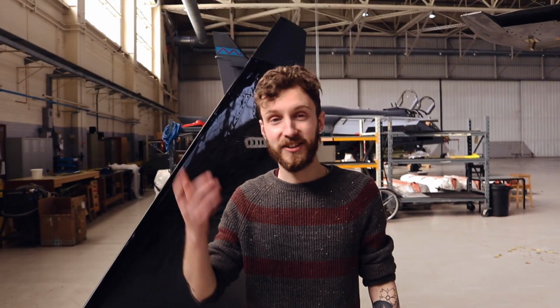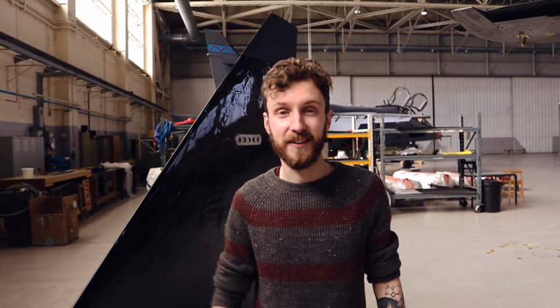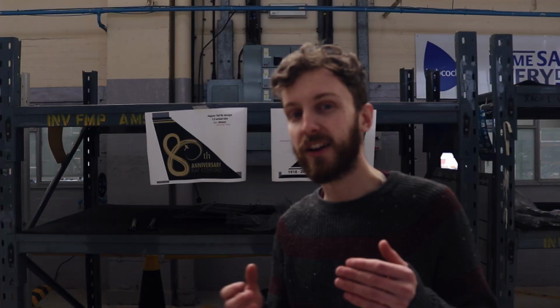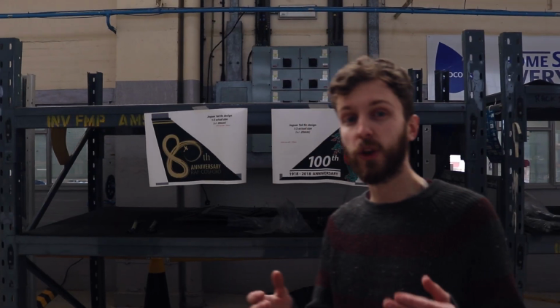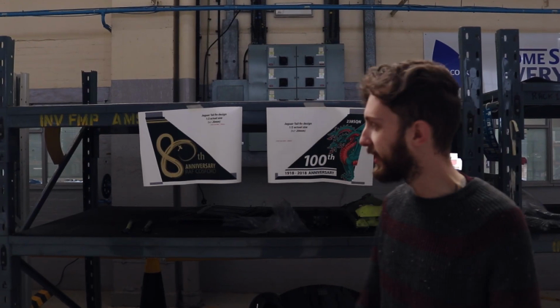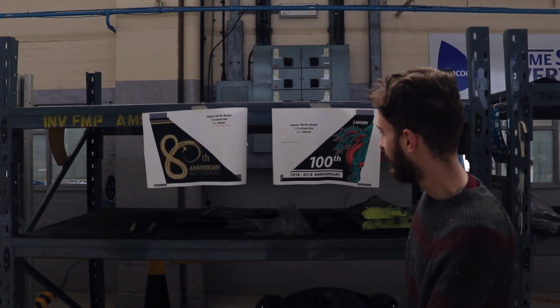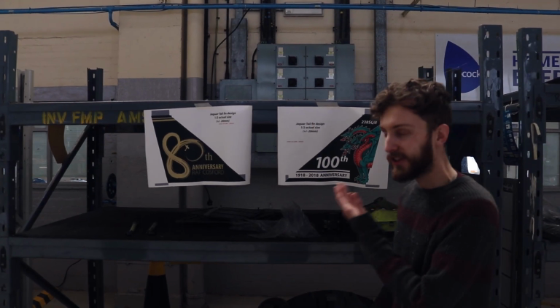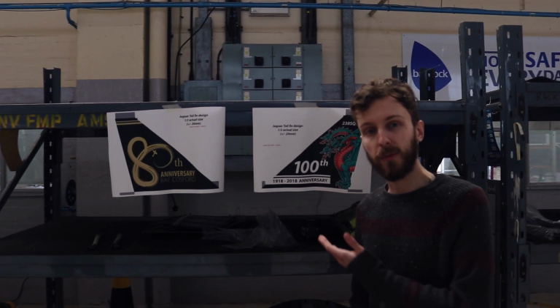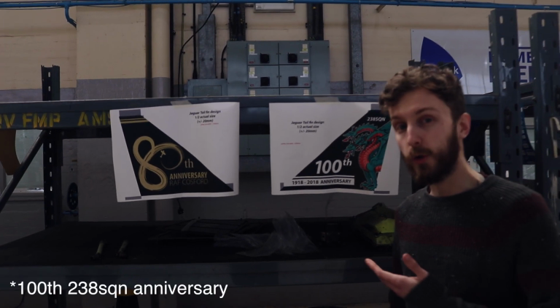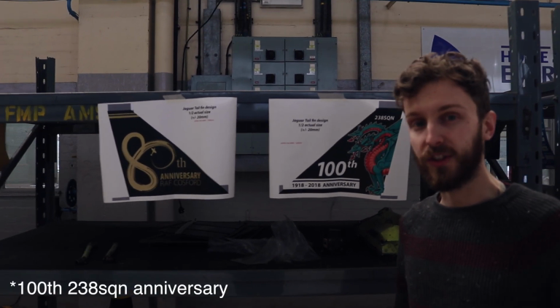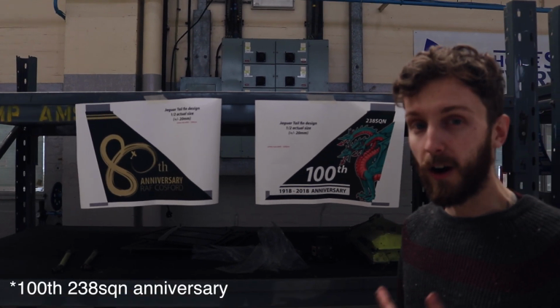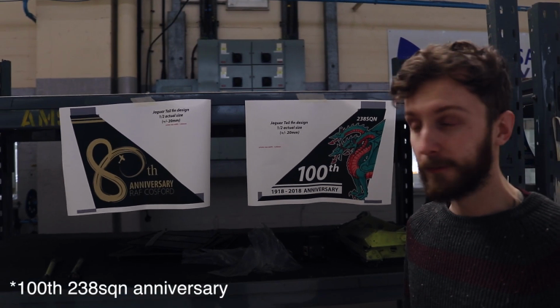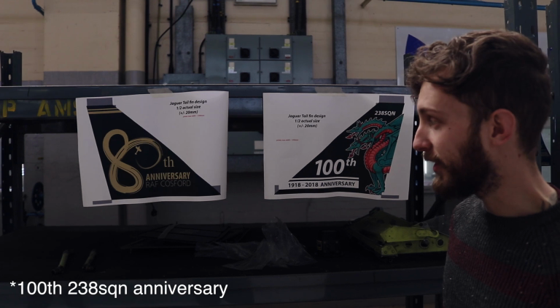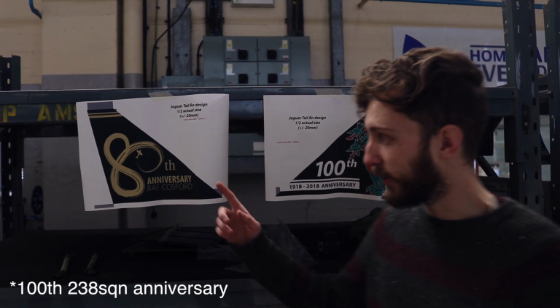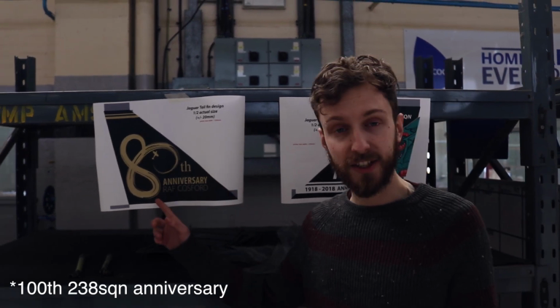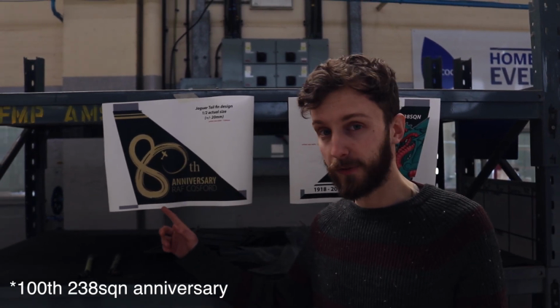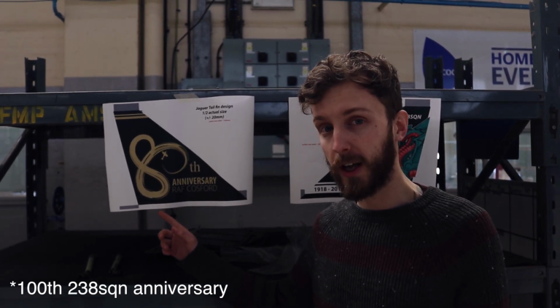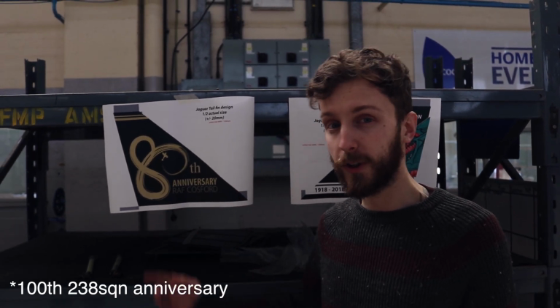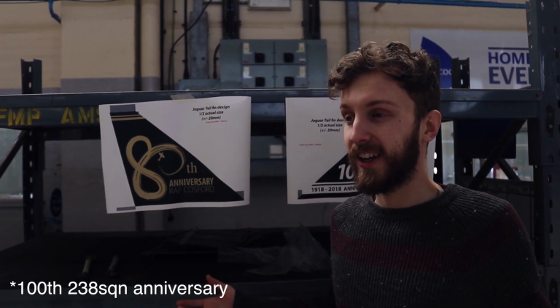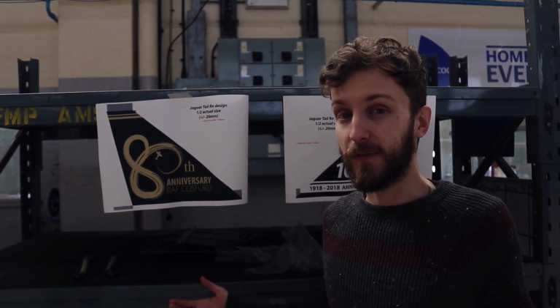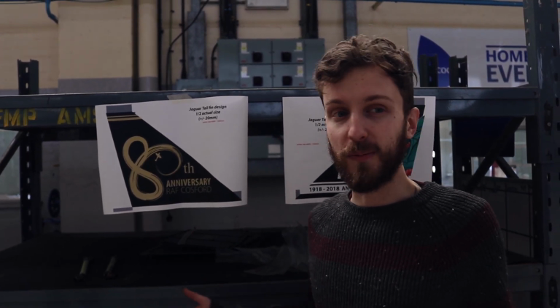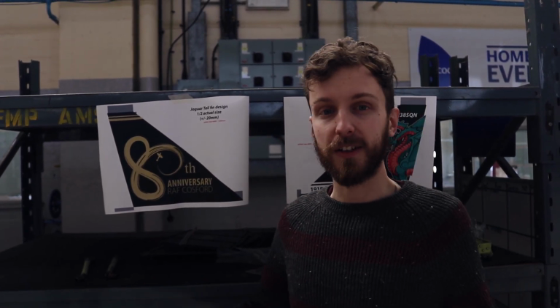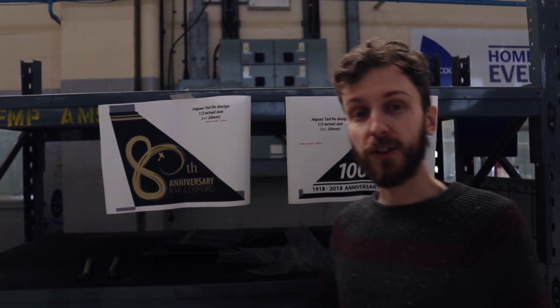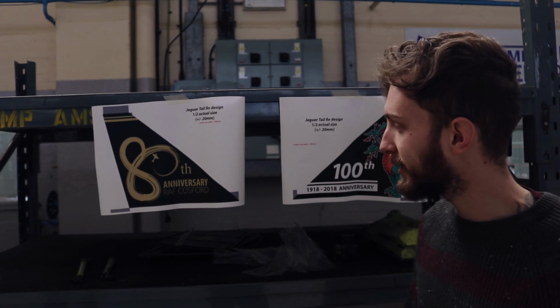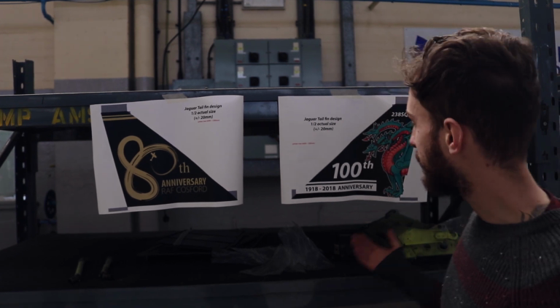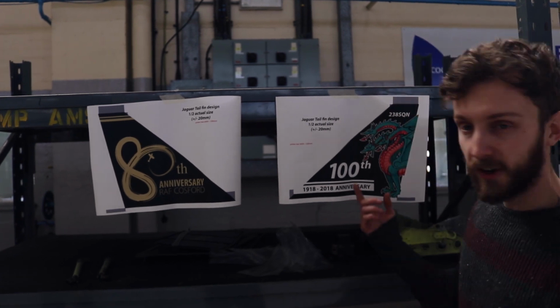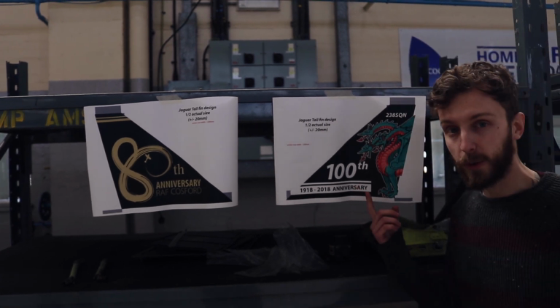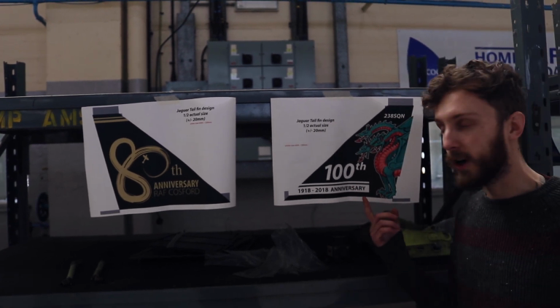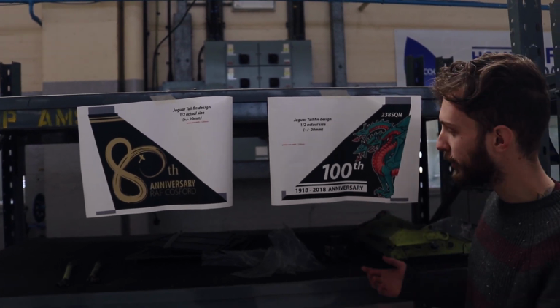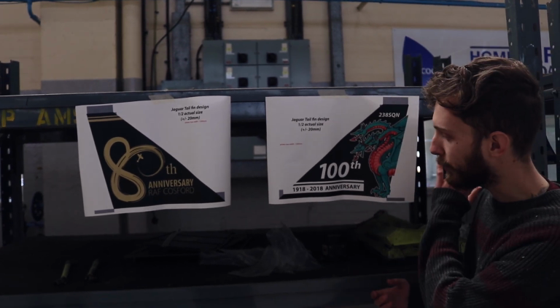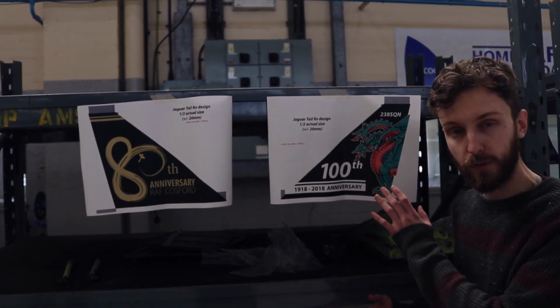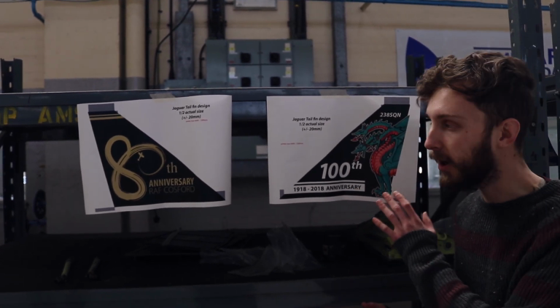Let's just crack on. The job at hand is to commemorate 100 years of the RAF and also 80 years of RAF Cosford, which is a very big deal. You can see the design — this is what we've got to work from, this is what we've got printed and ready to go.